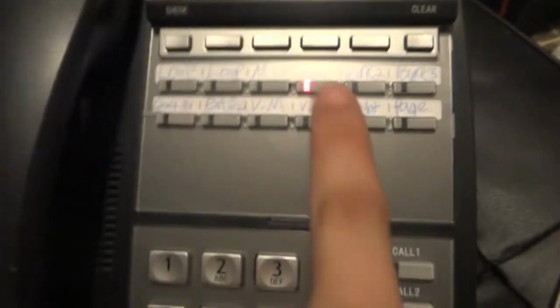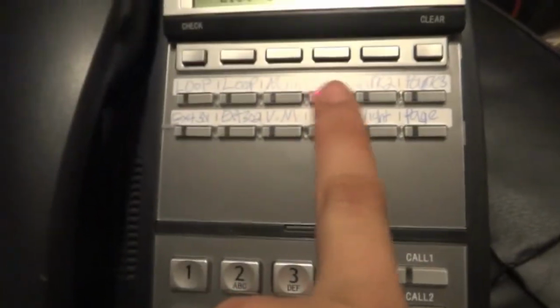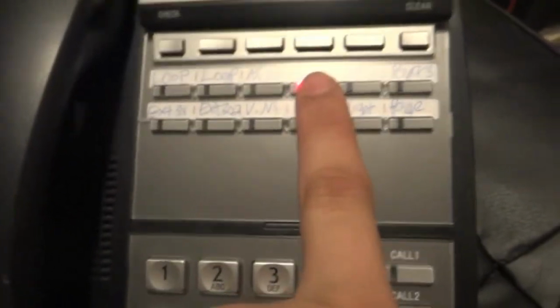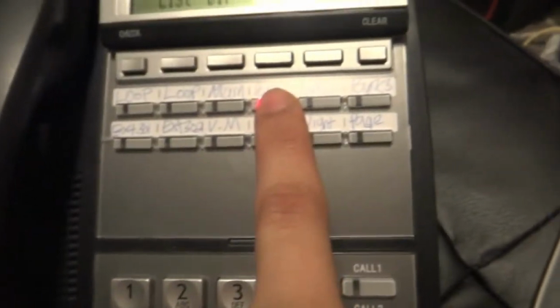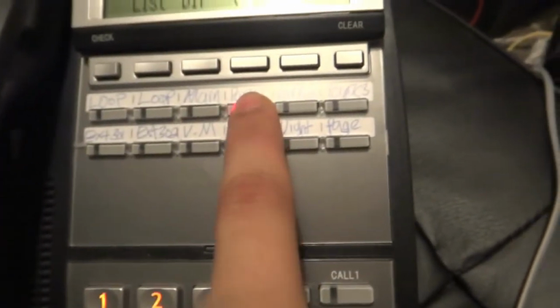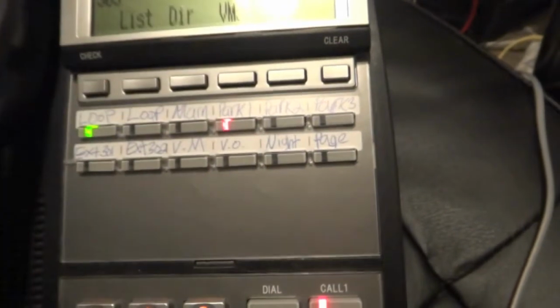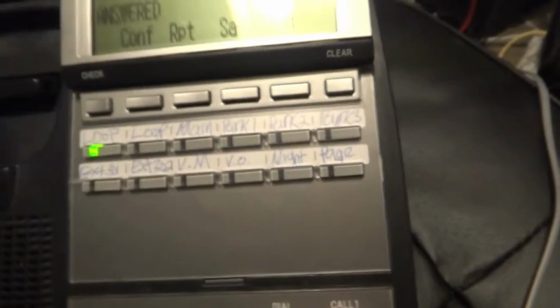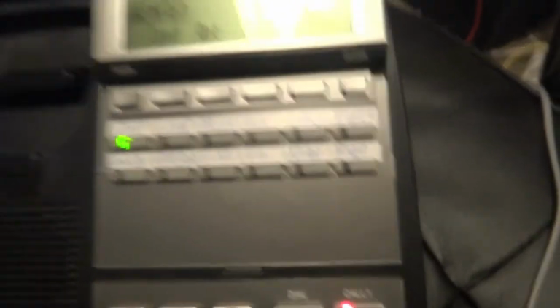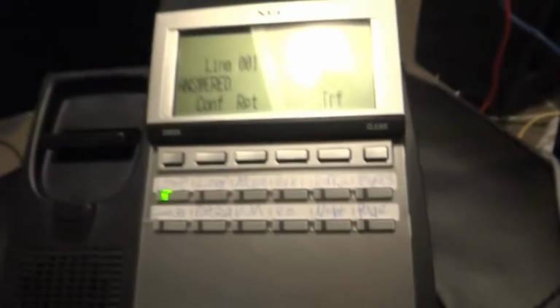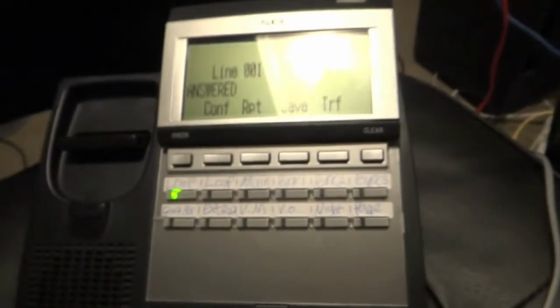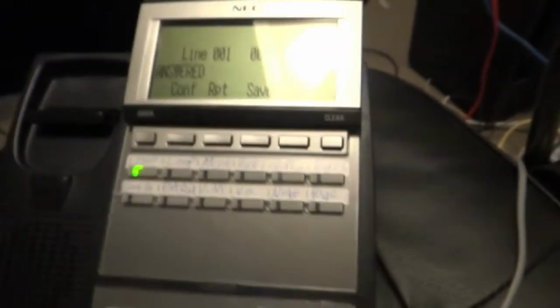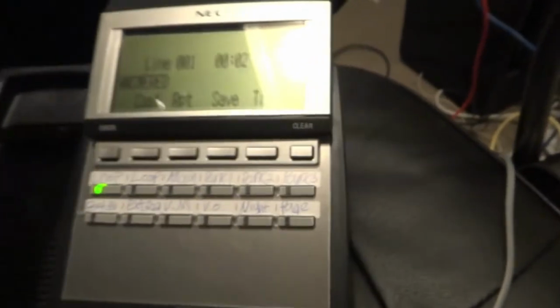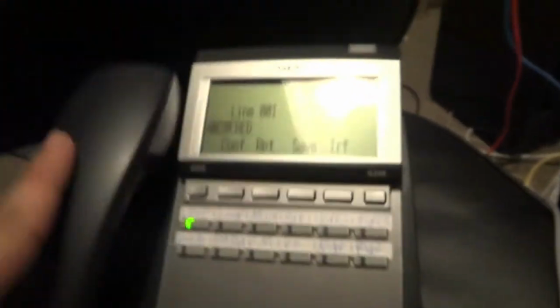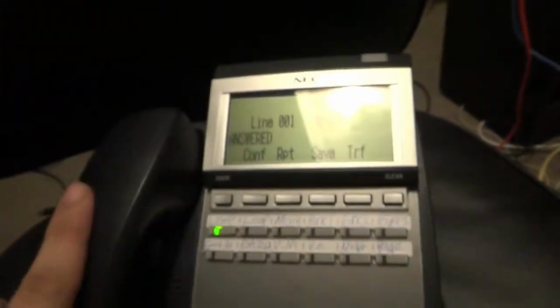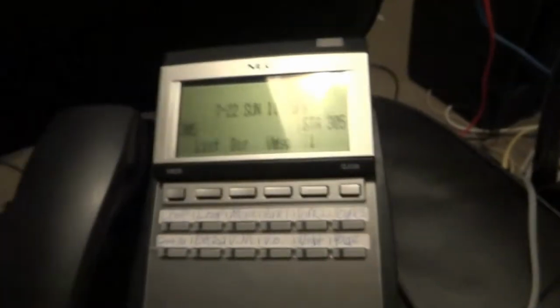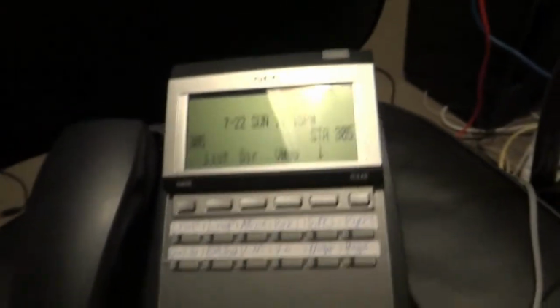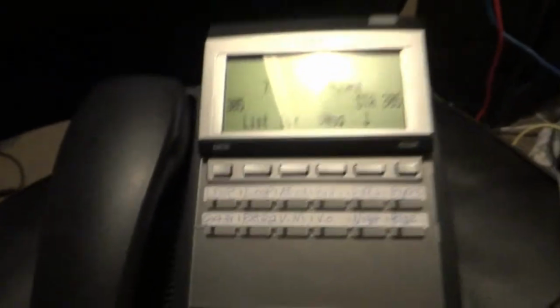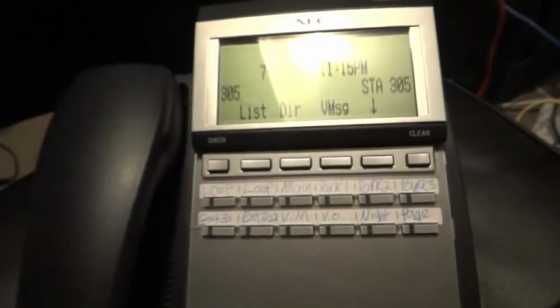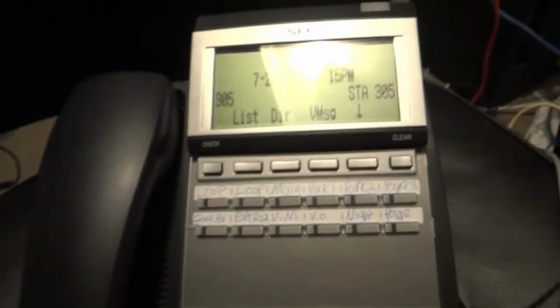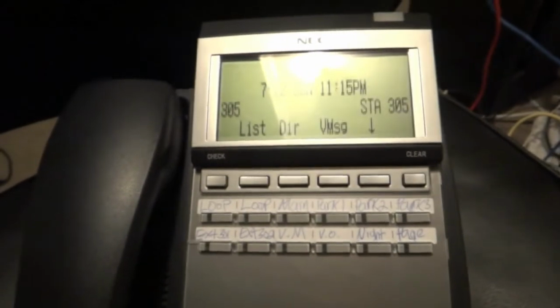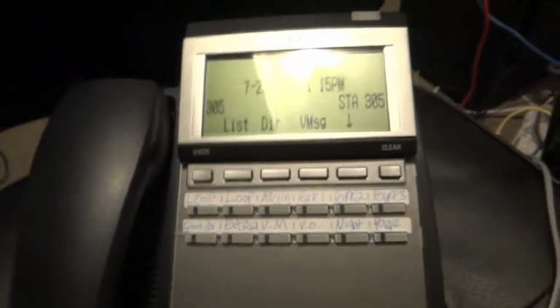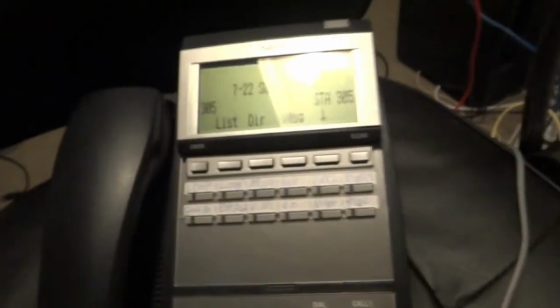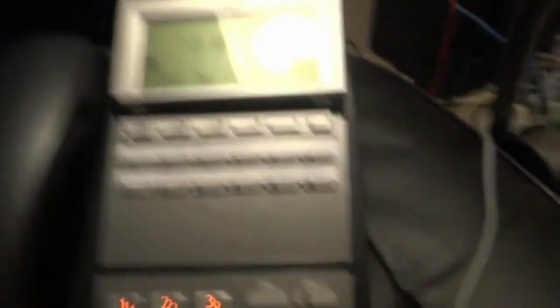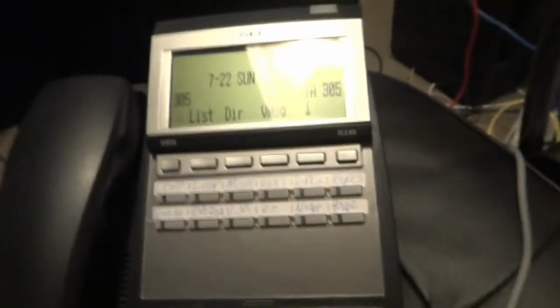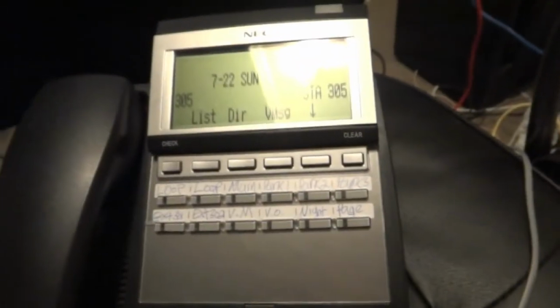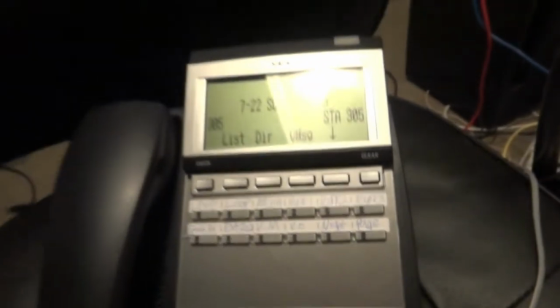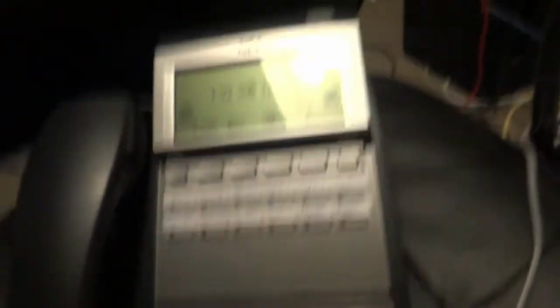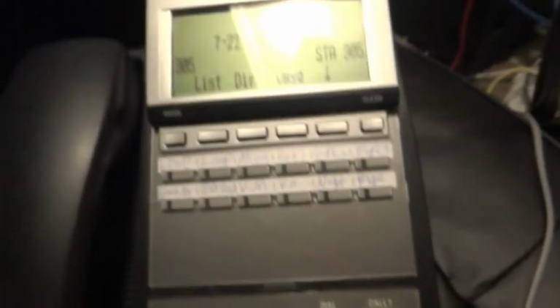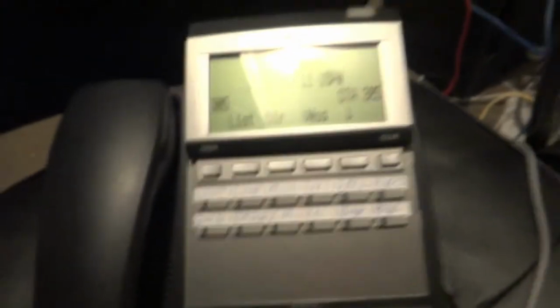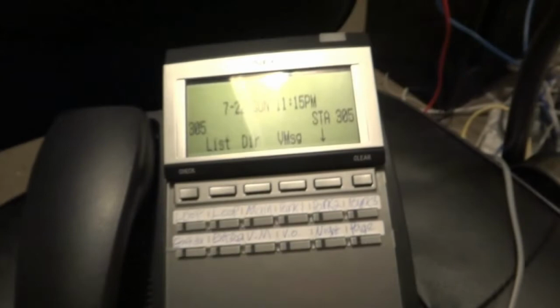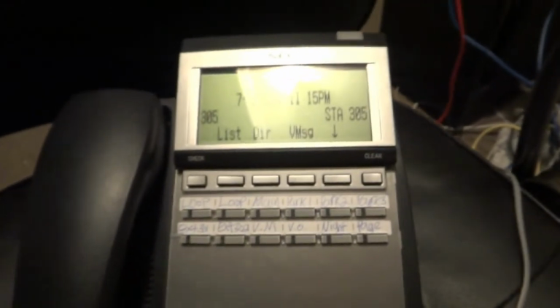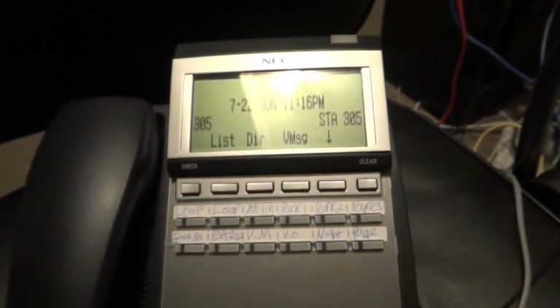Watch what happens when you hit that button — we're connected to that line, so you can retrieve the call from any phone. That concludes our video on call parking. Hope I was able to help. Please remember to comment, rate, and subscribe. Thank you.